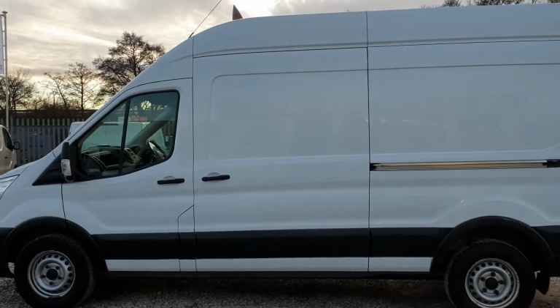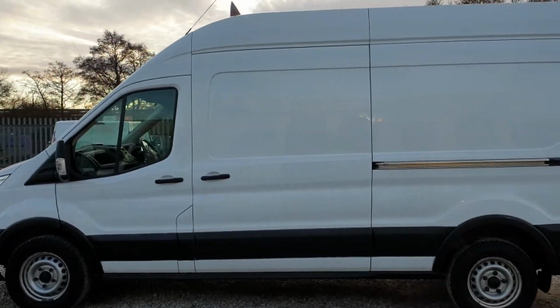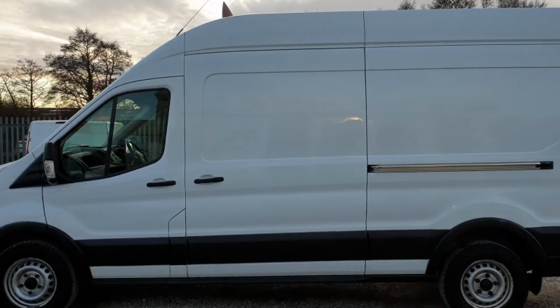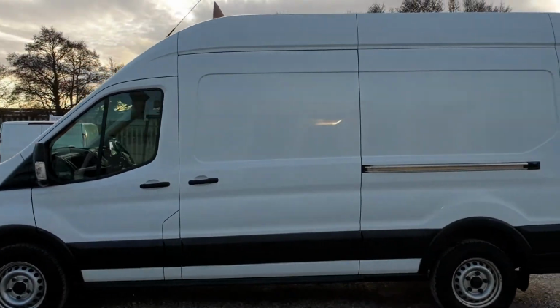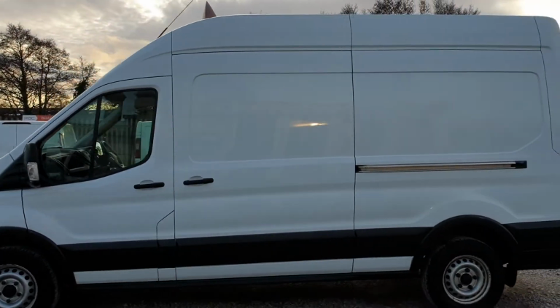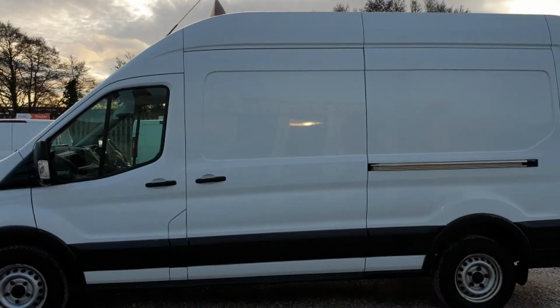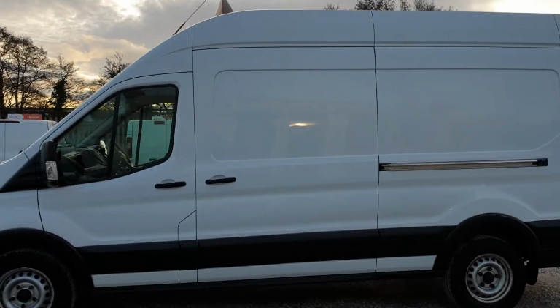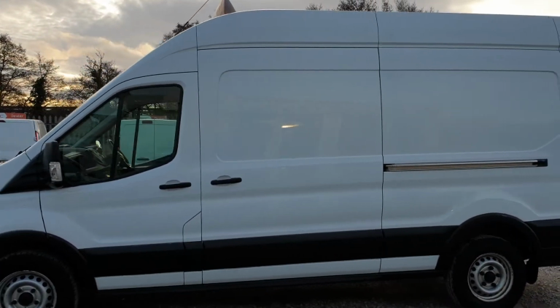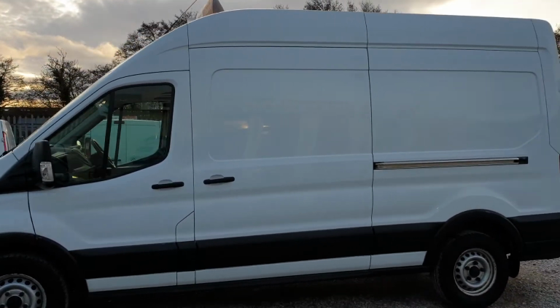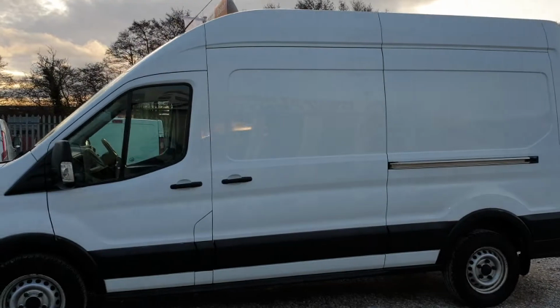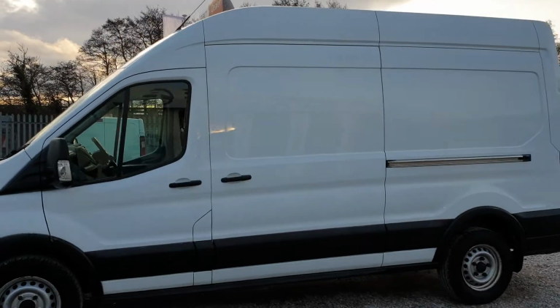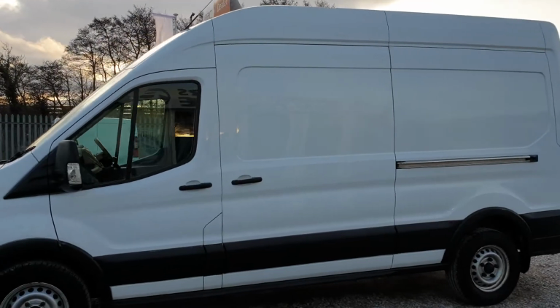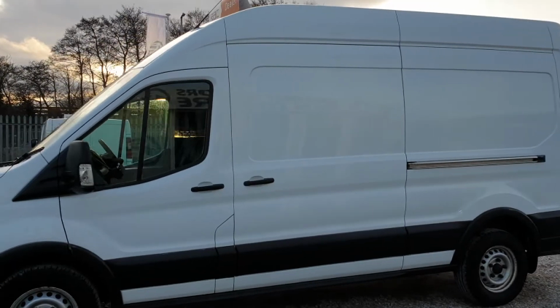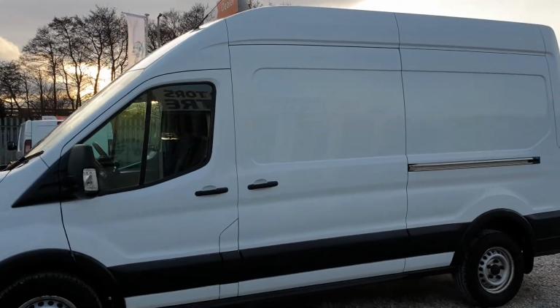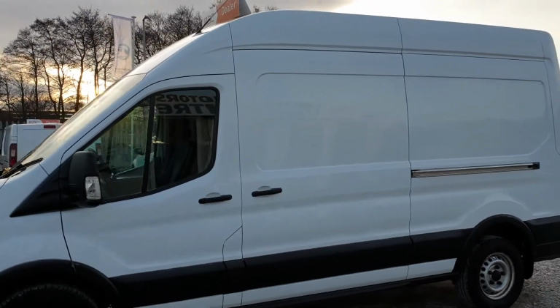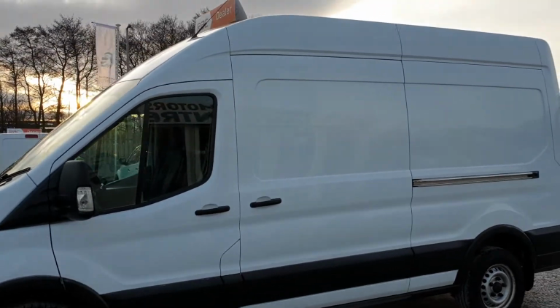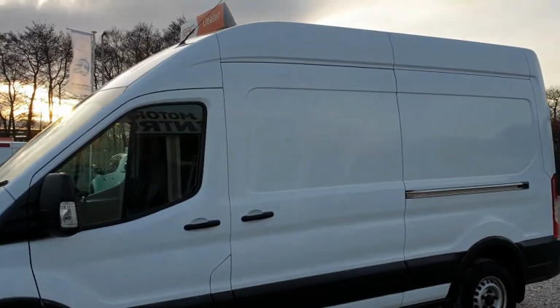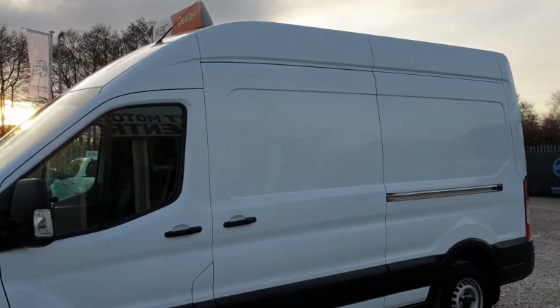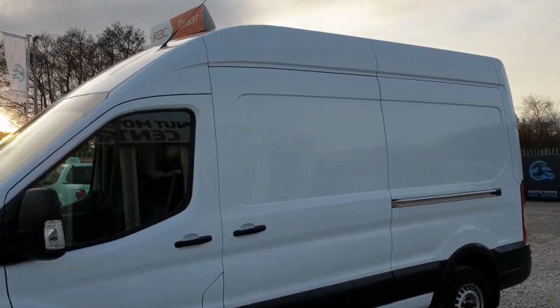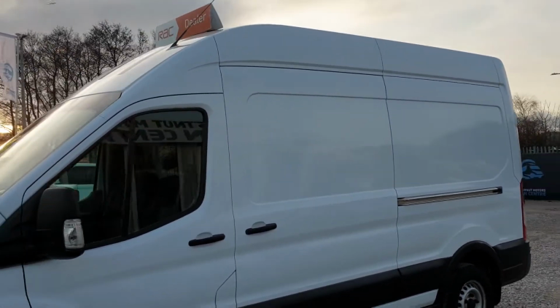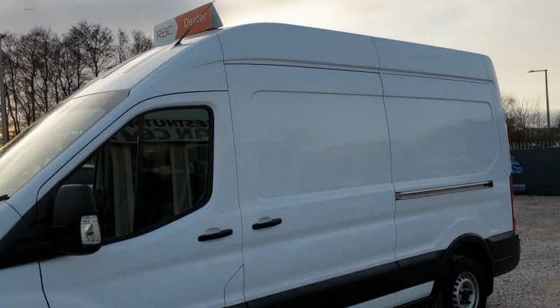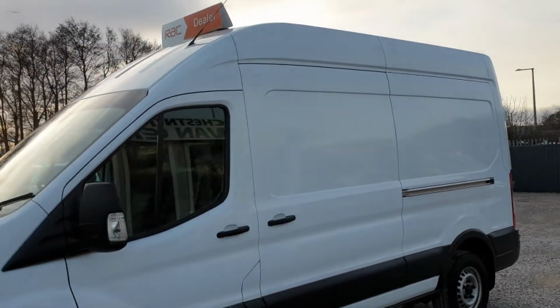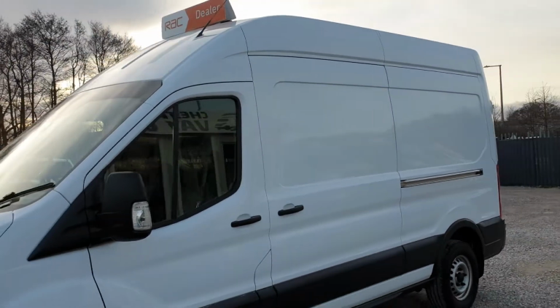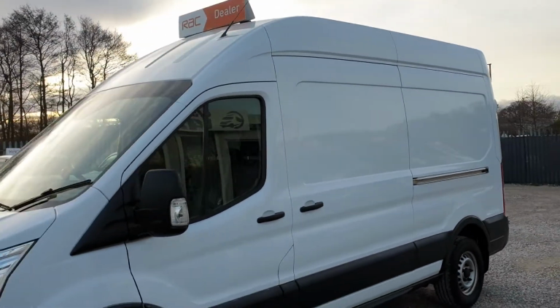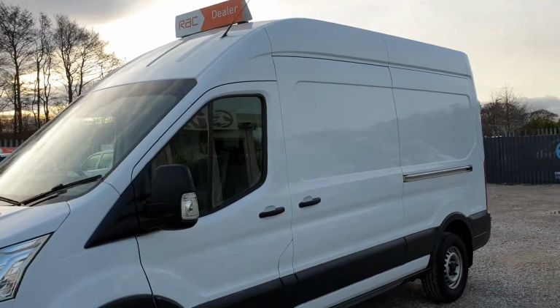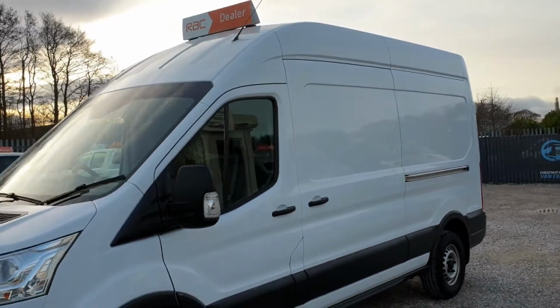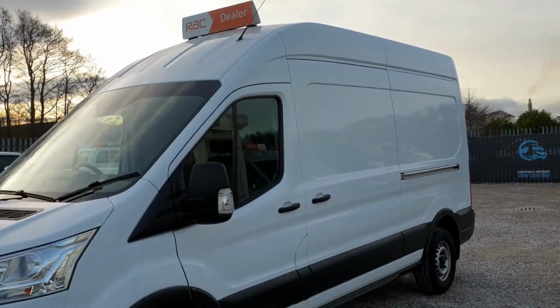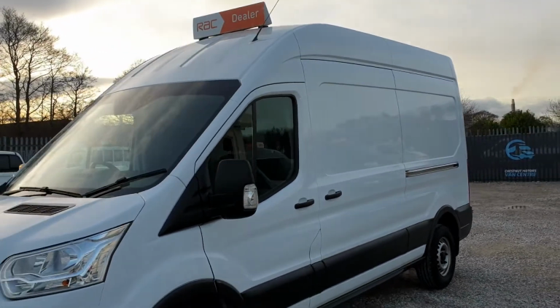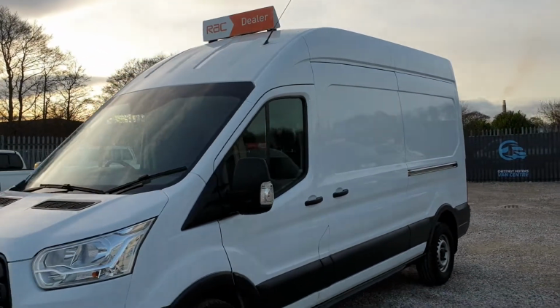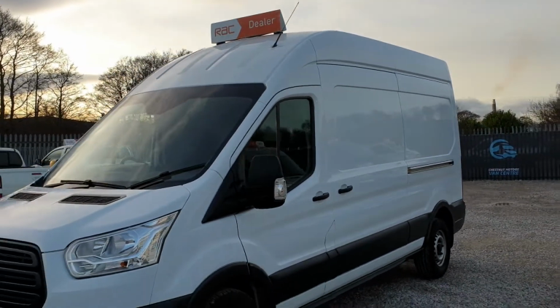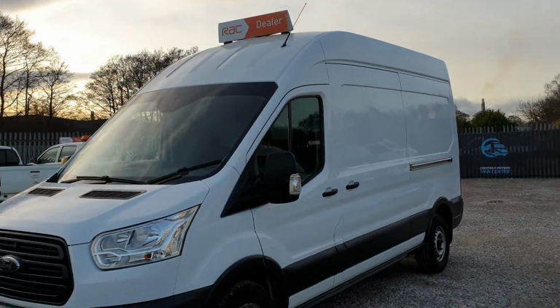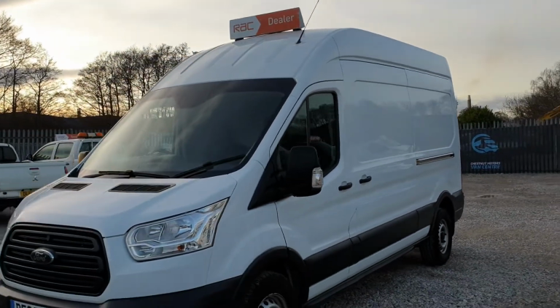It drives exactly as it should, and from every angle this van looks absolutely fantastic.